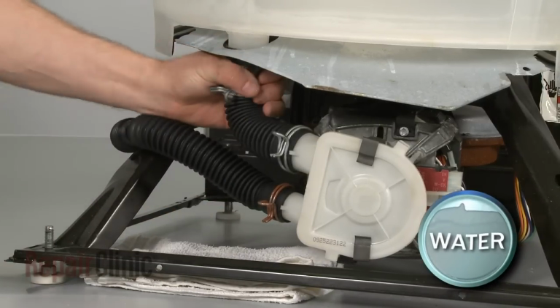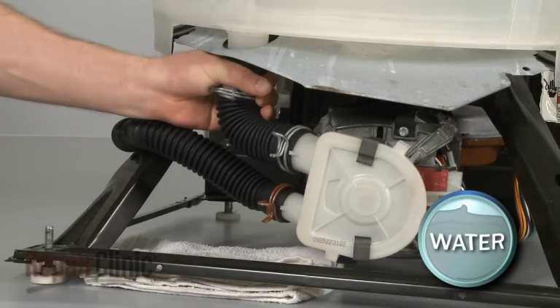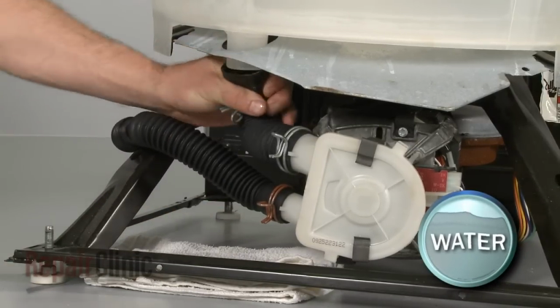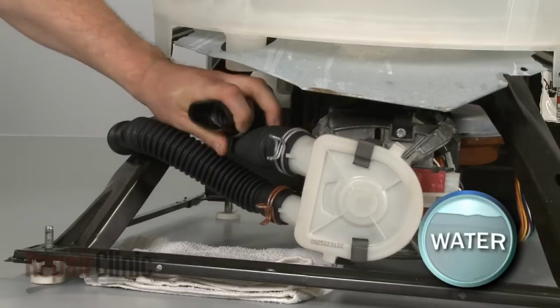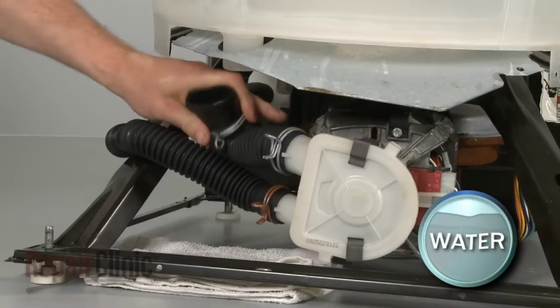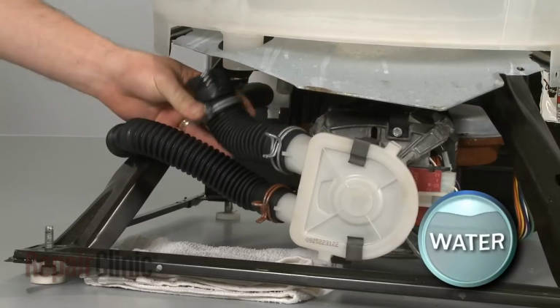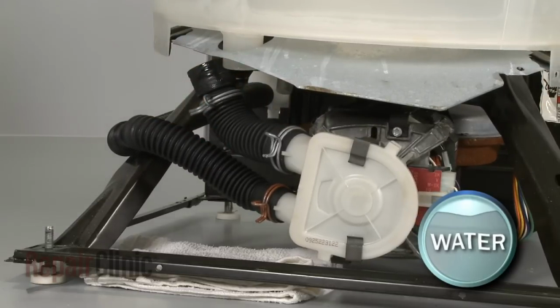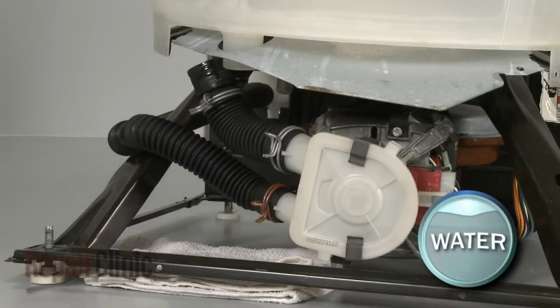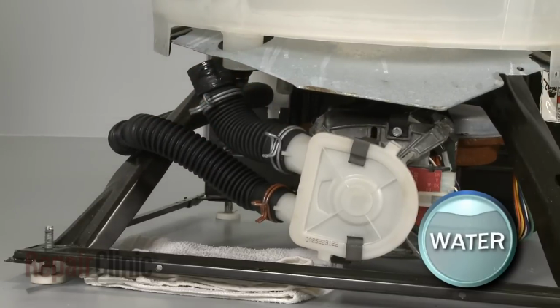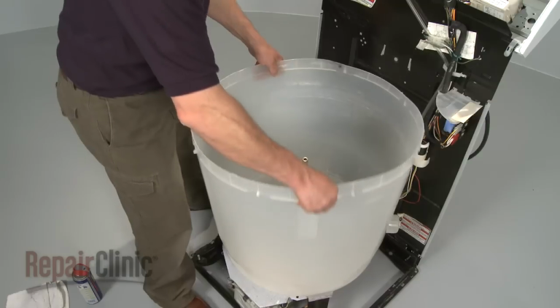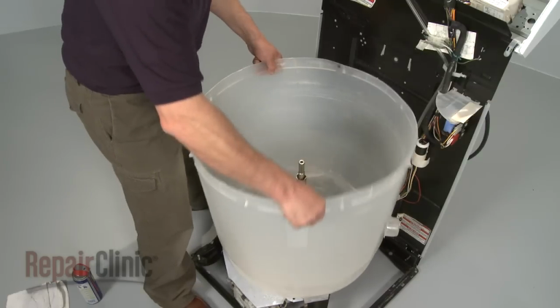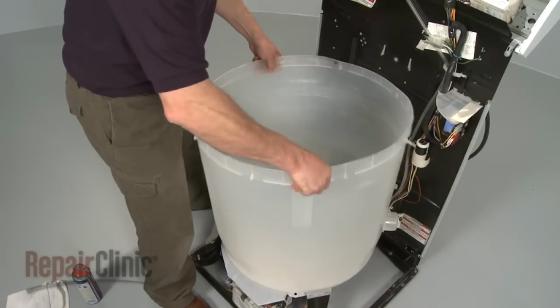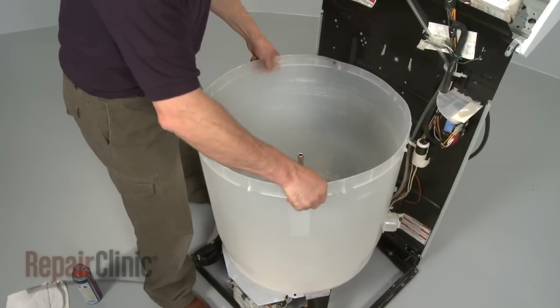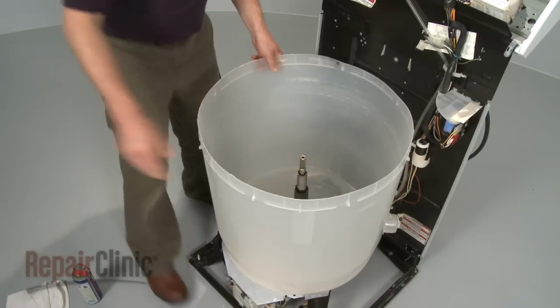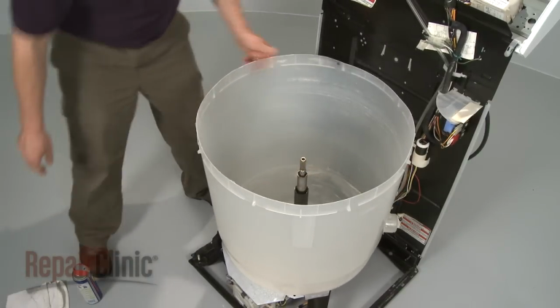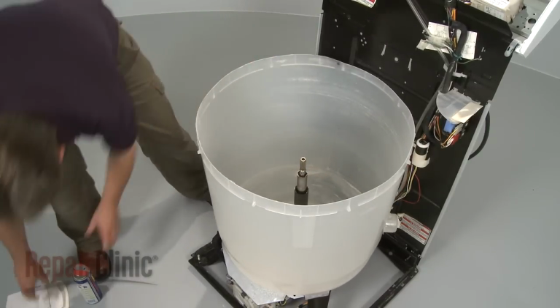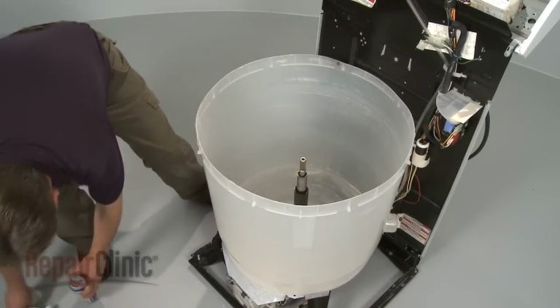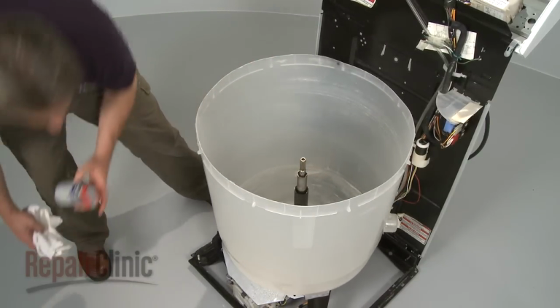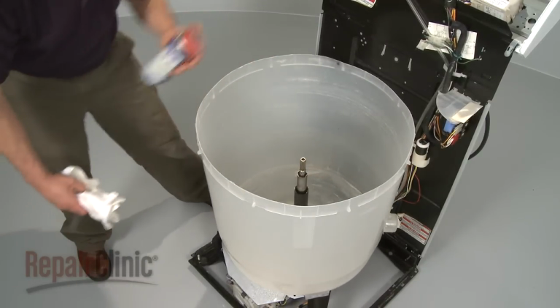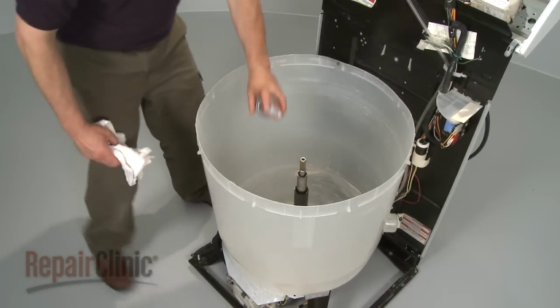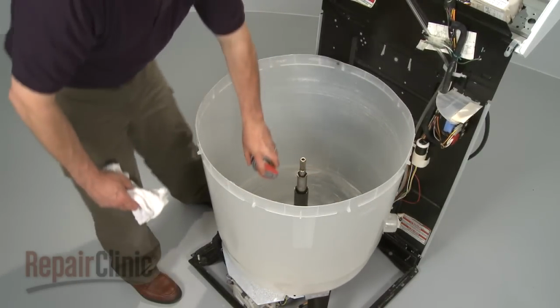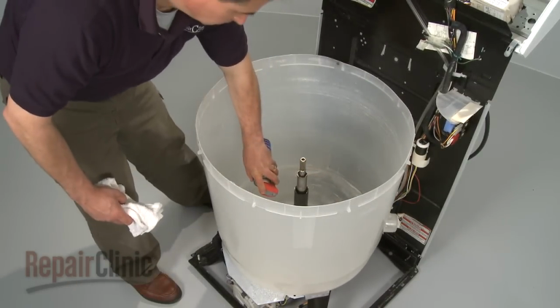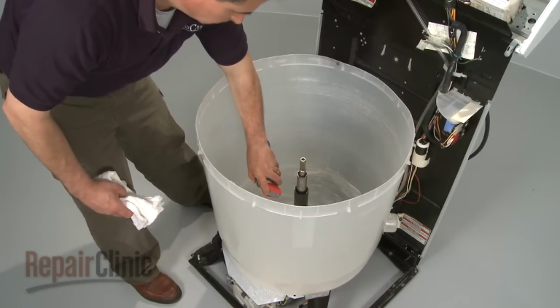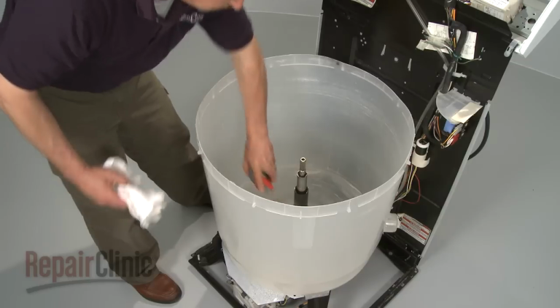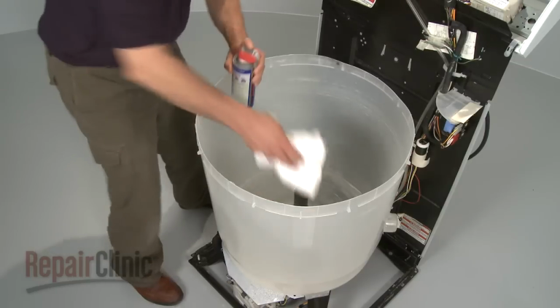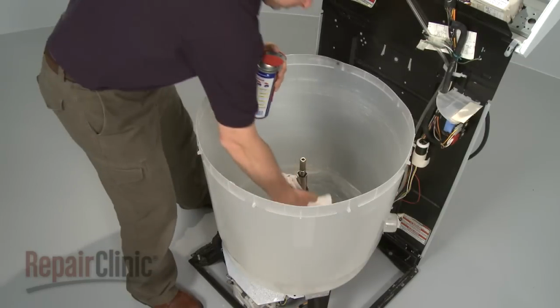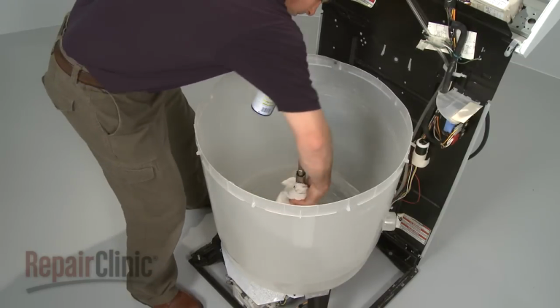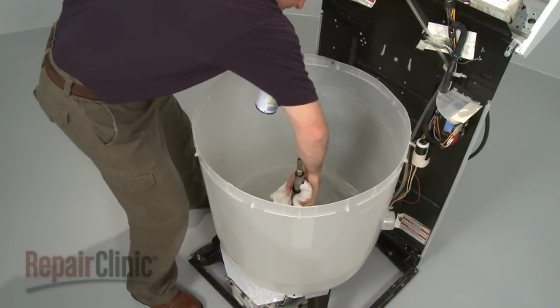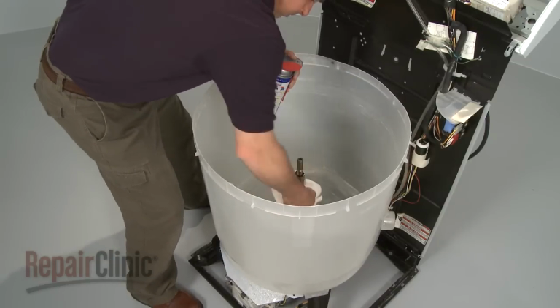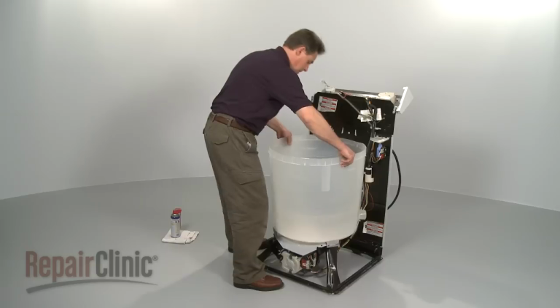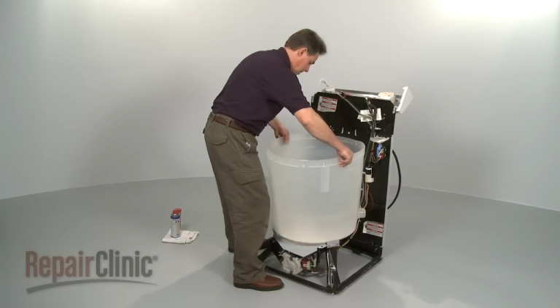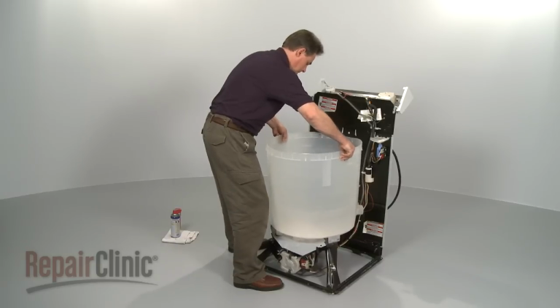Disconnect the water level pressure switch tube. Release the clamp that secures the drain hose to the tub port and pull the hose off — be prepared for water to spill out. Next, remove the outer tub by lifting it straight up off the mounting stem assembly.